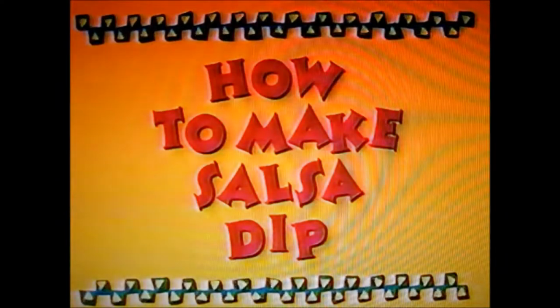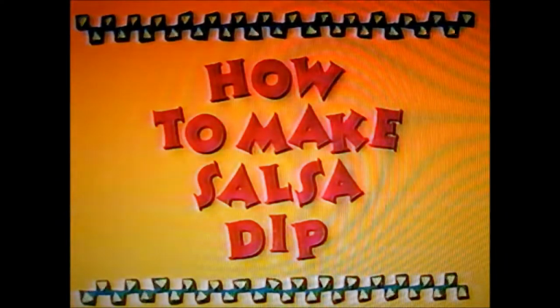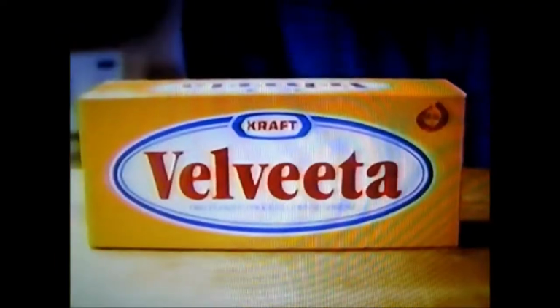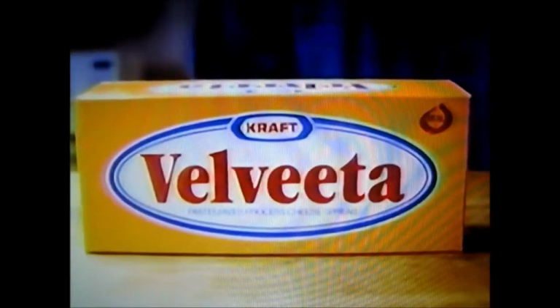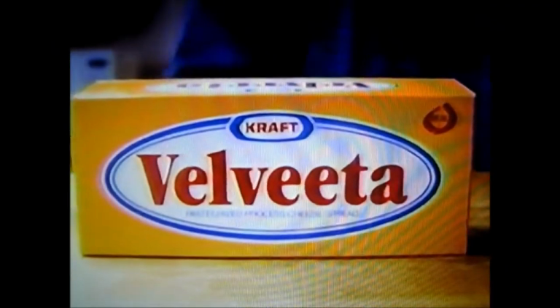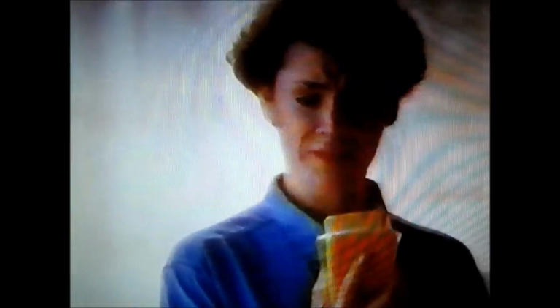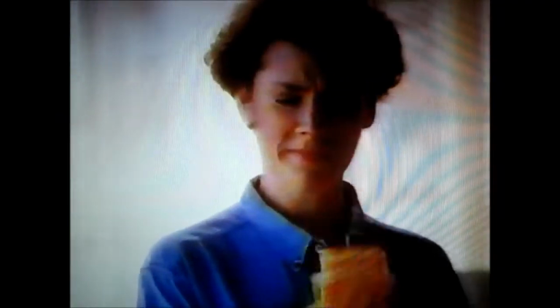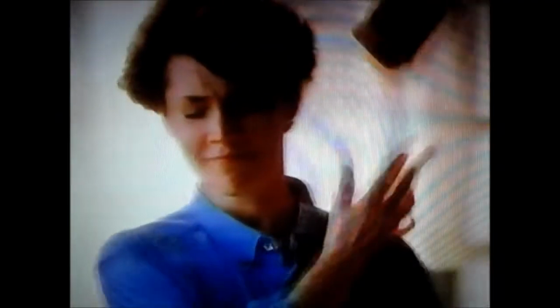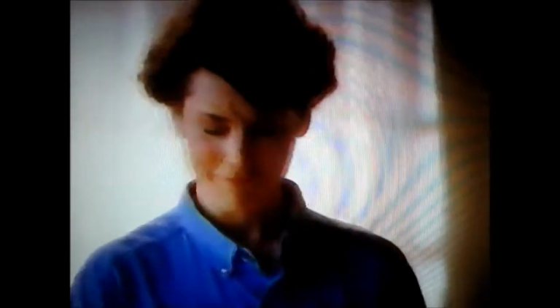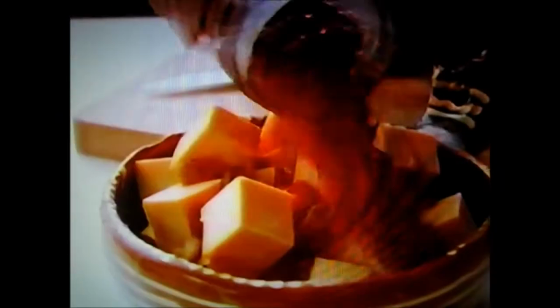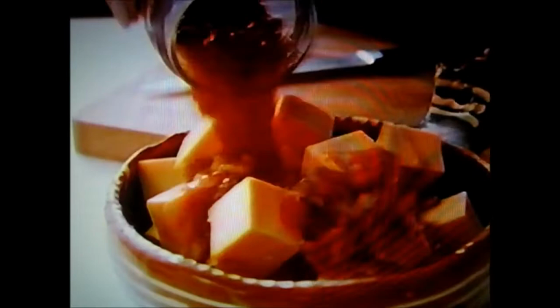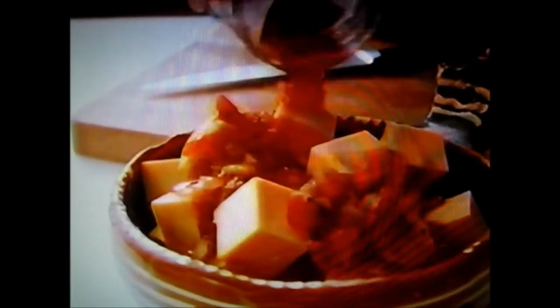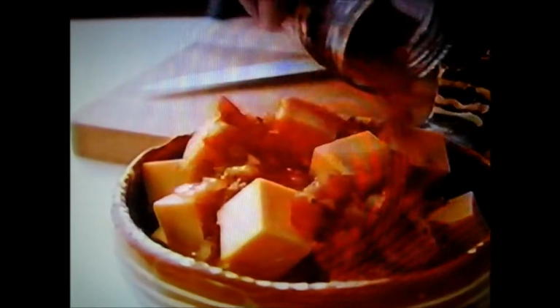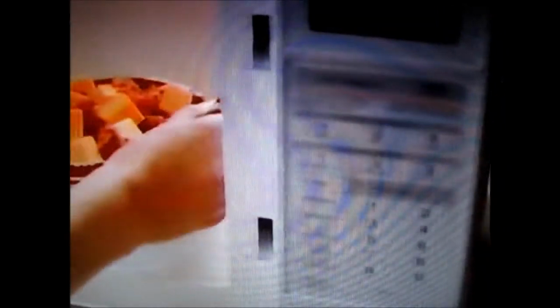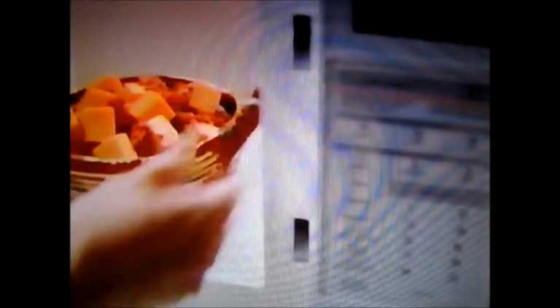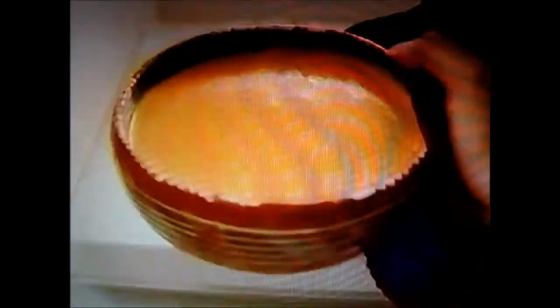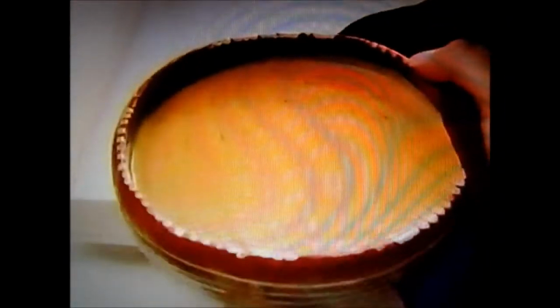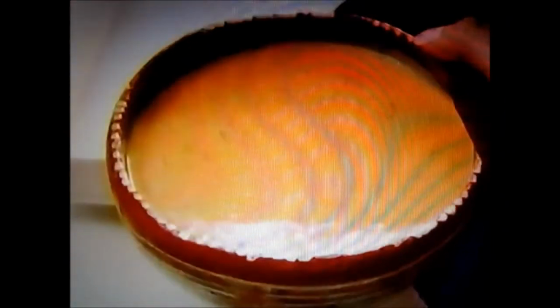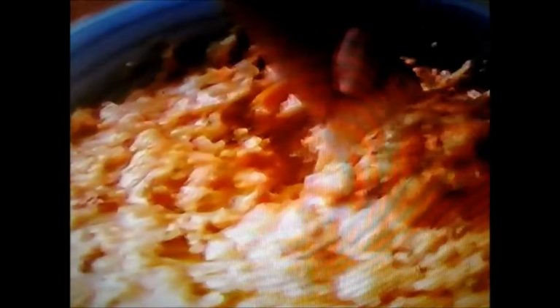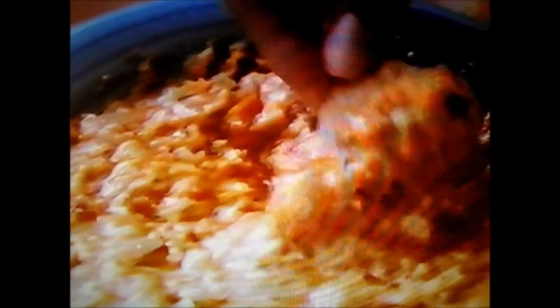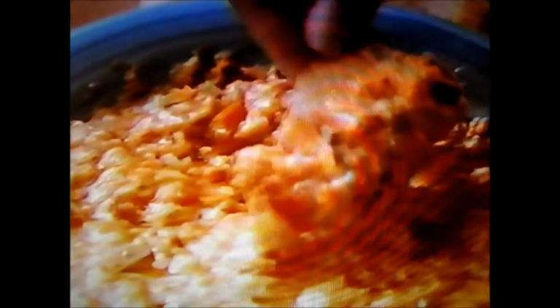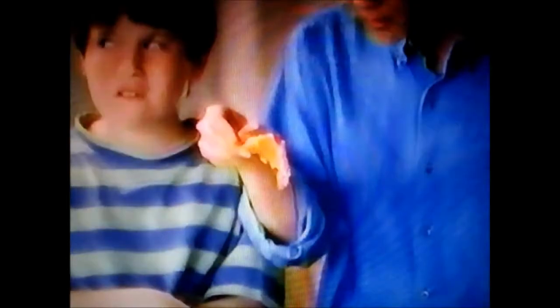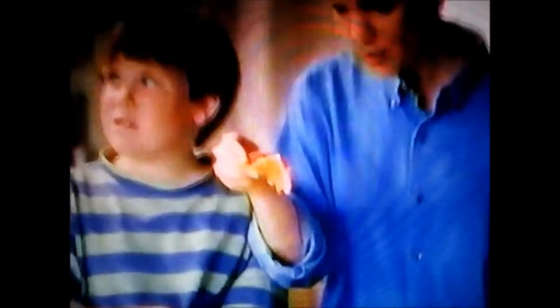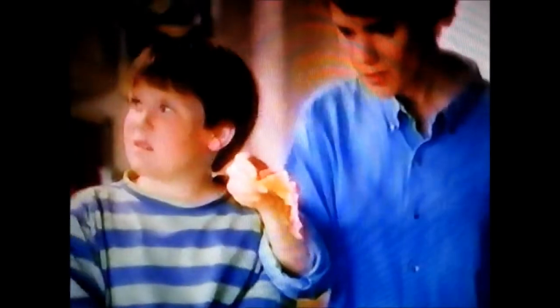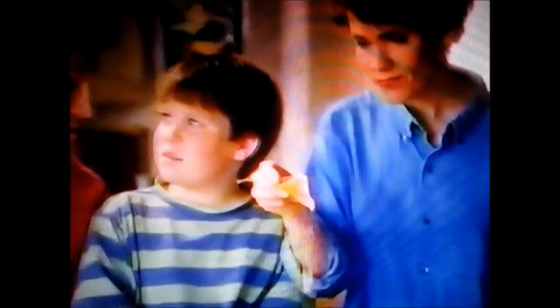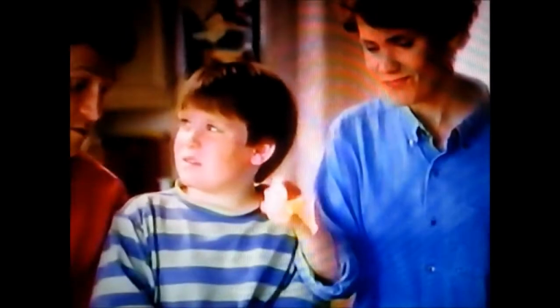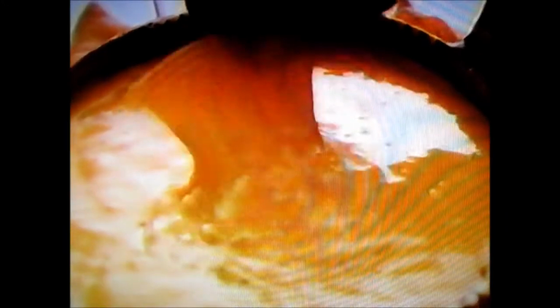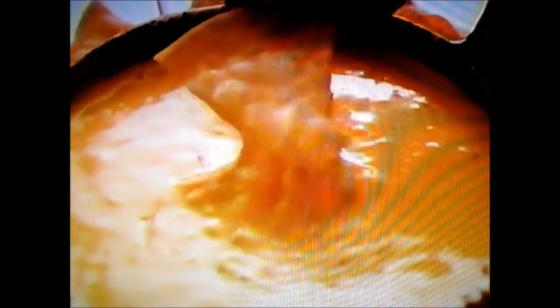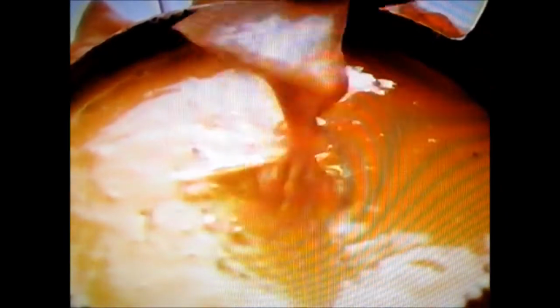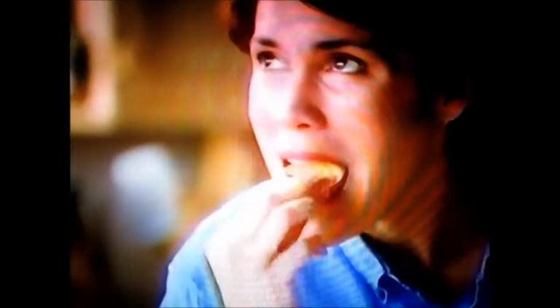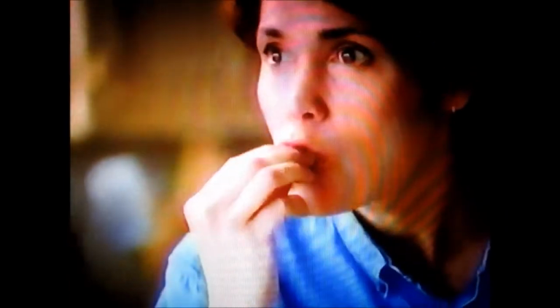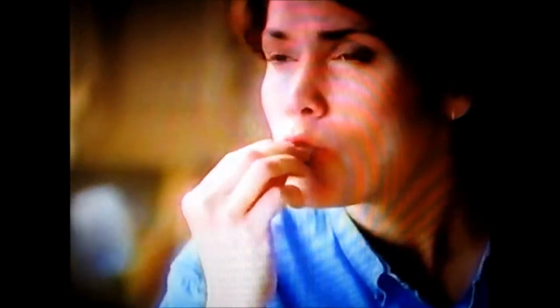Put Velveeta in, leave the cheddar out. Mix the salsa in, pop it in and pull it out. Use lumpy, oily cheddar — who knows what may come out? With Velveeta there's no doubt.